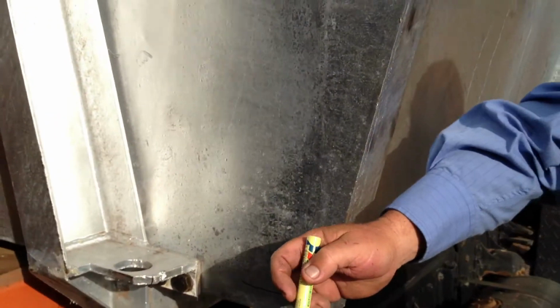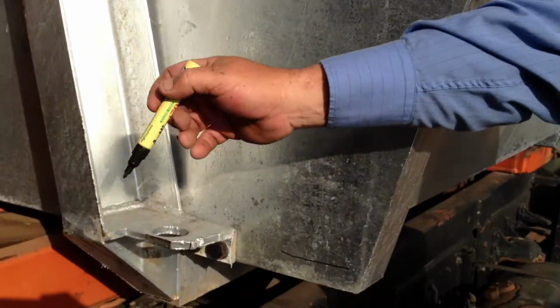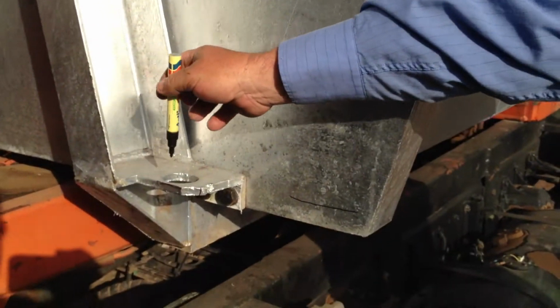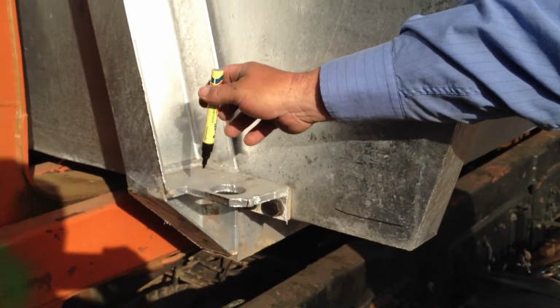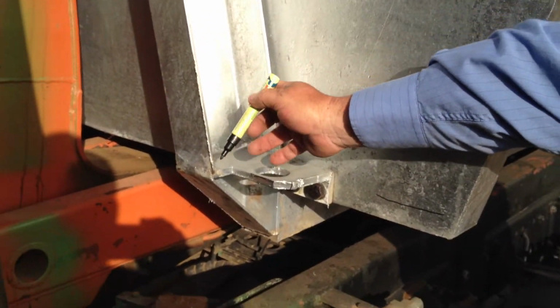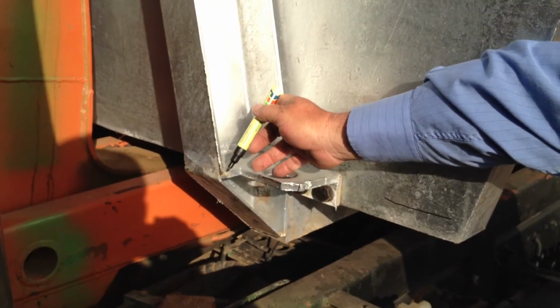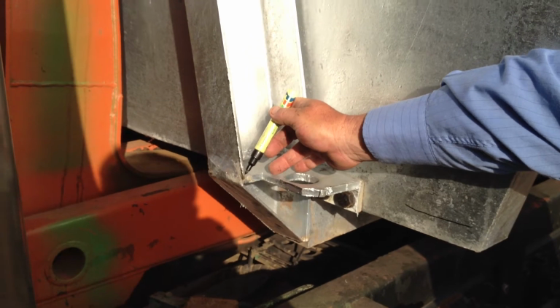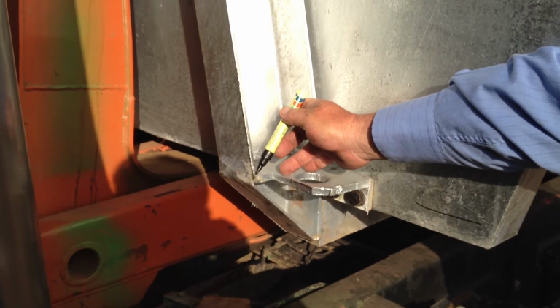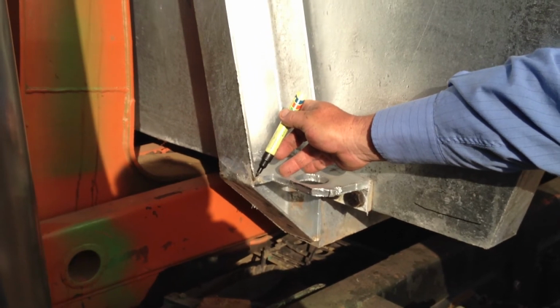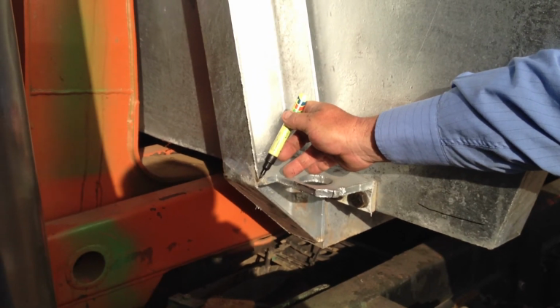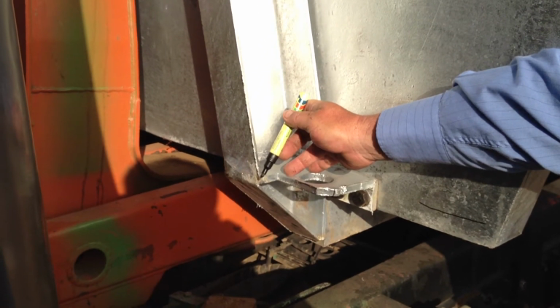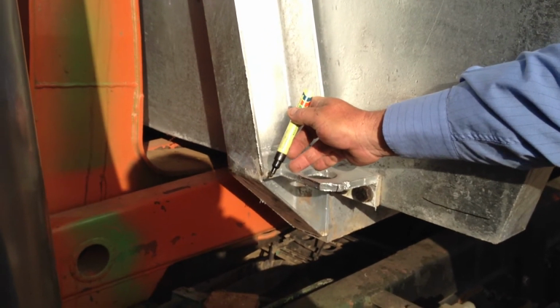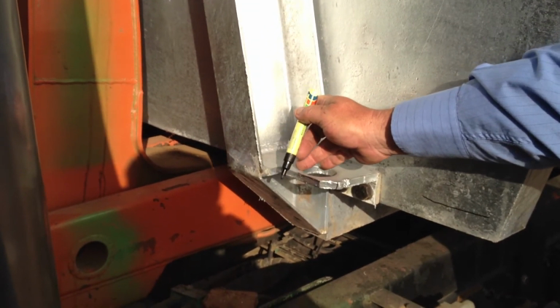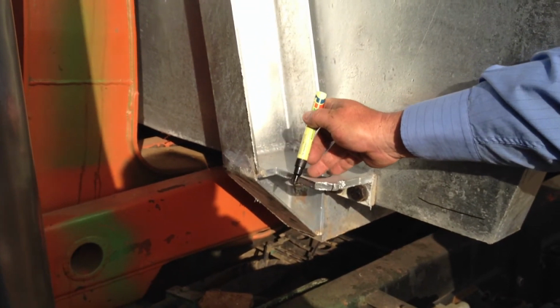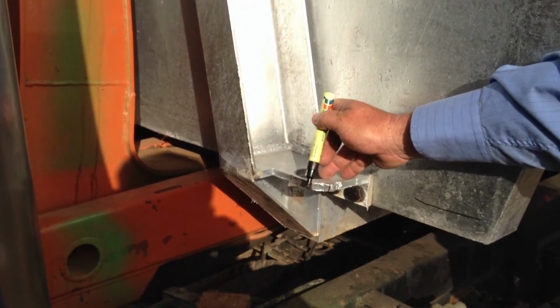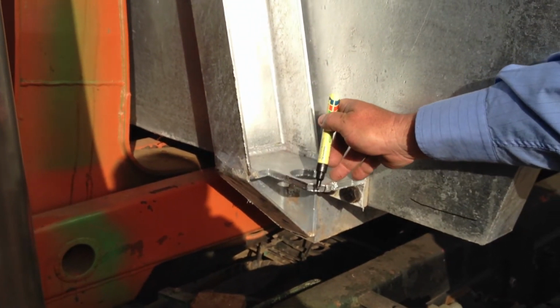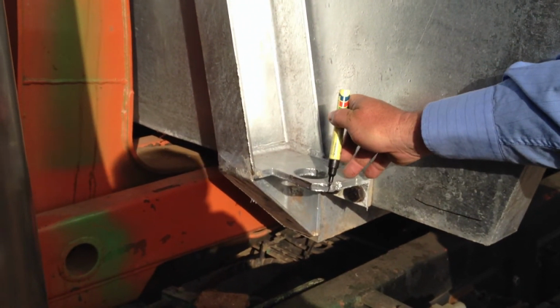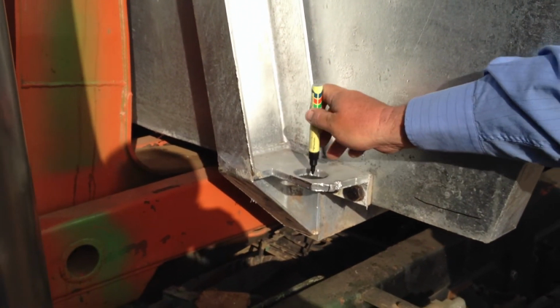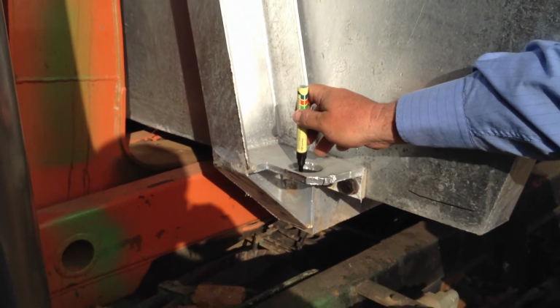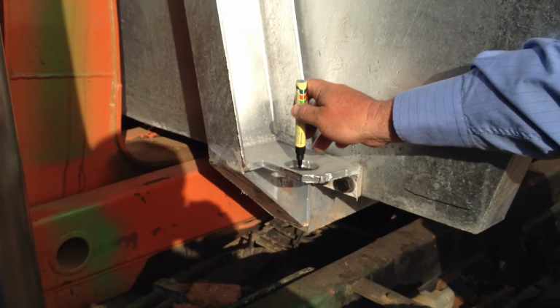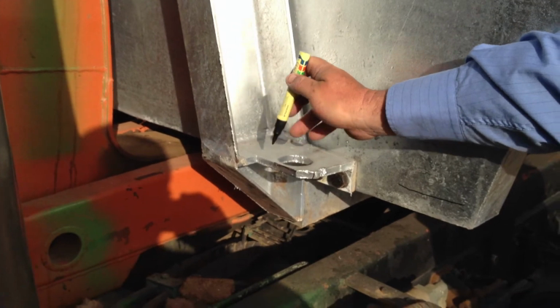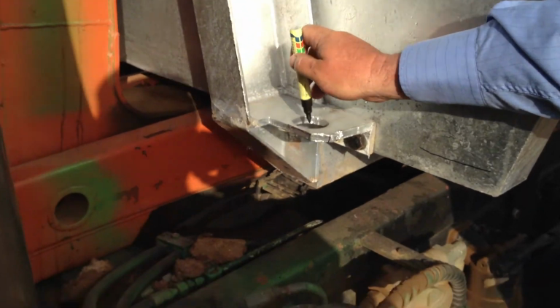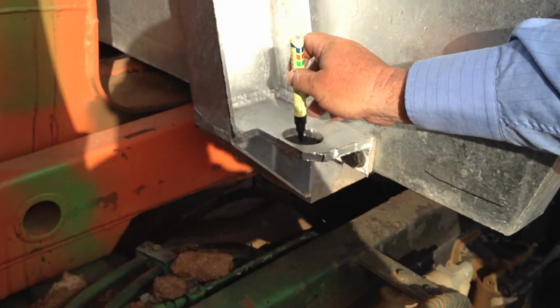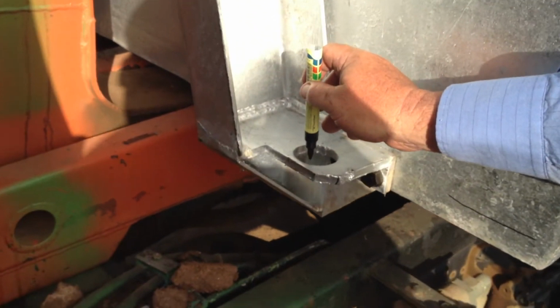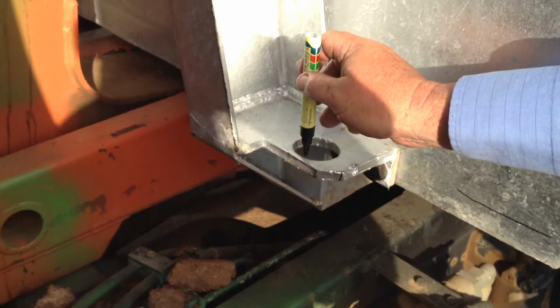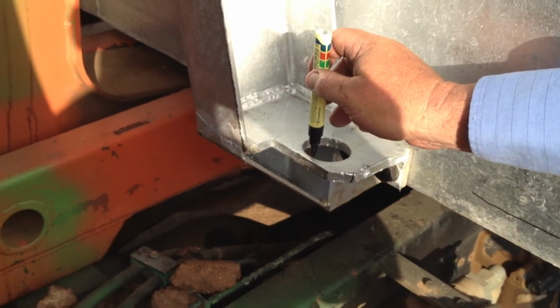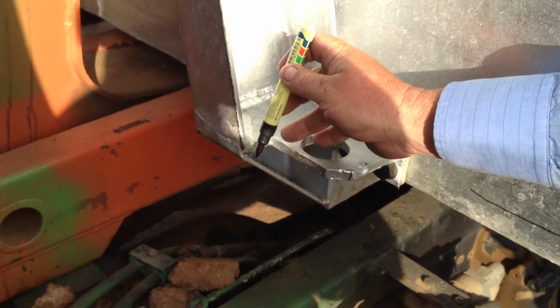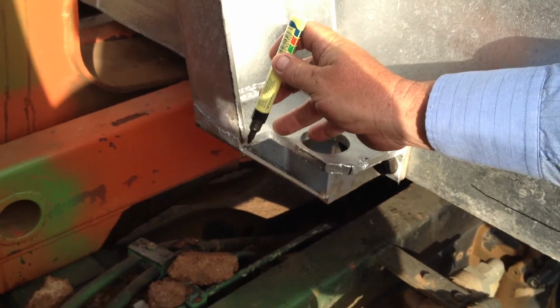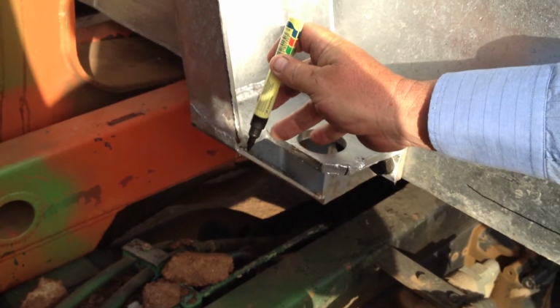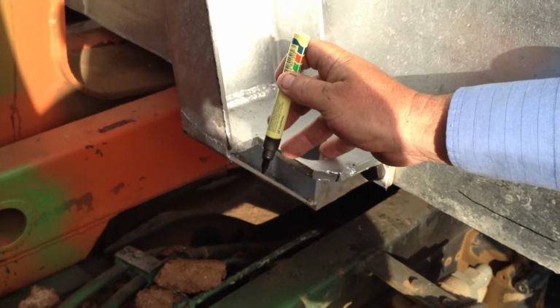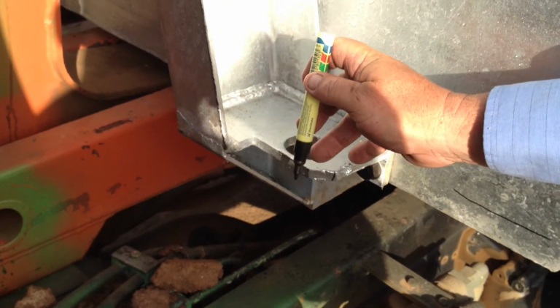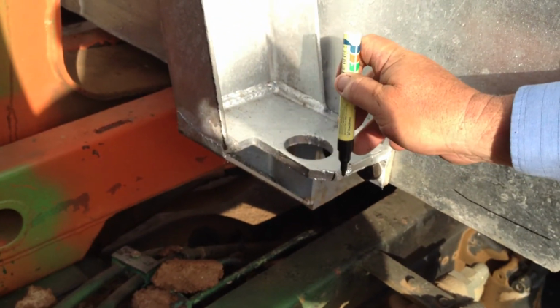These lugs here — these are our towing lugs. They need to be brought back out and have a radius around here. Leave the hole where it is, it's the right size, but when they get towed that piece is going to break out, so it needs to be thicker around here.